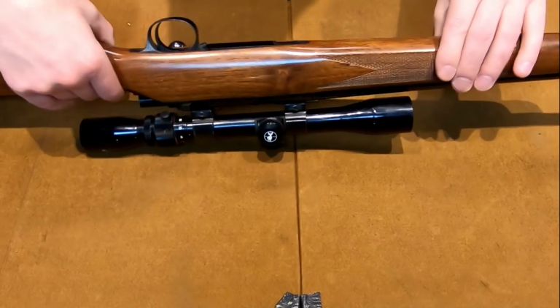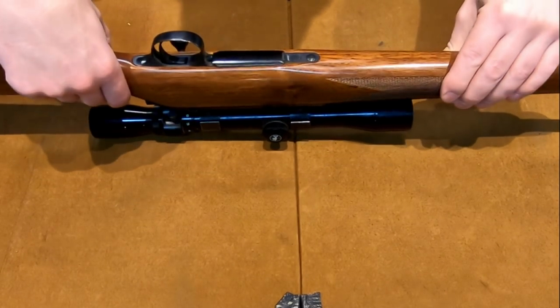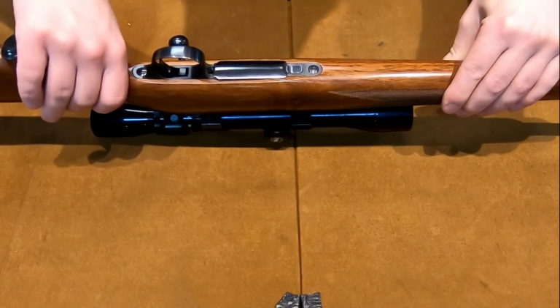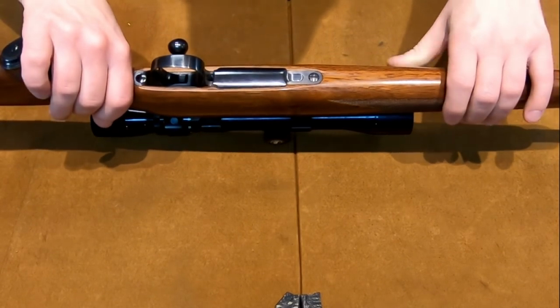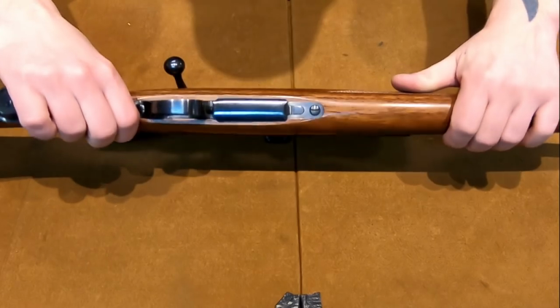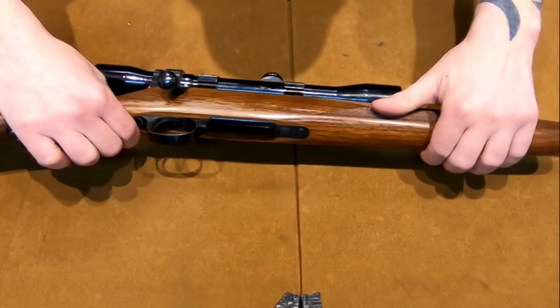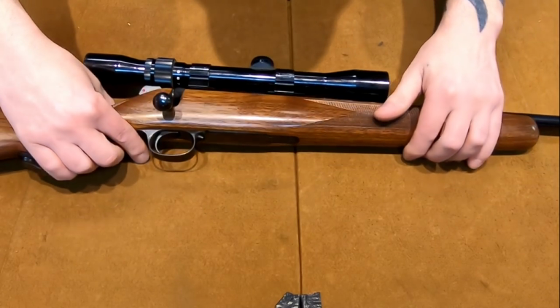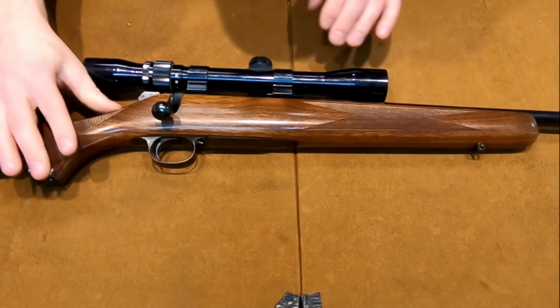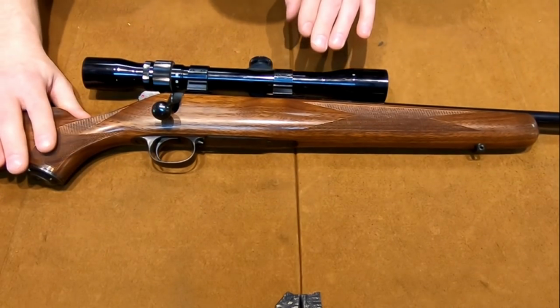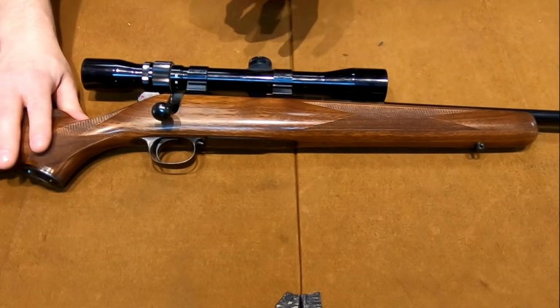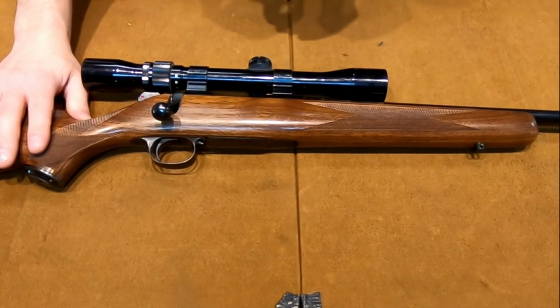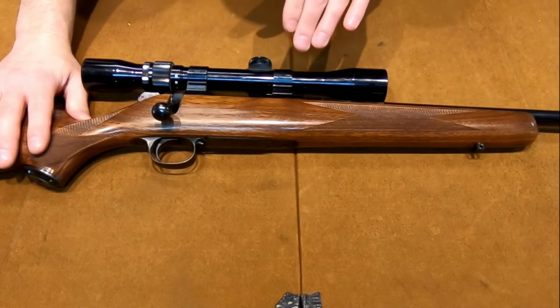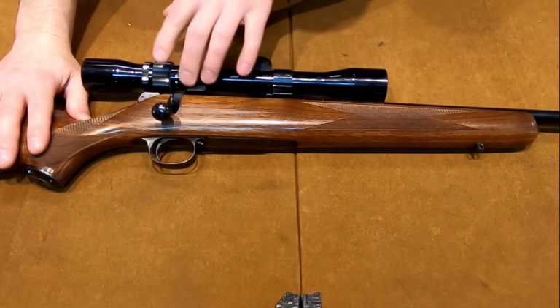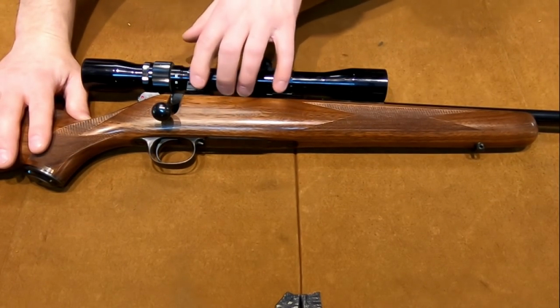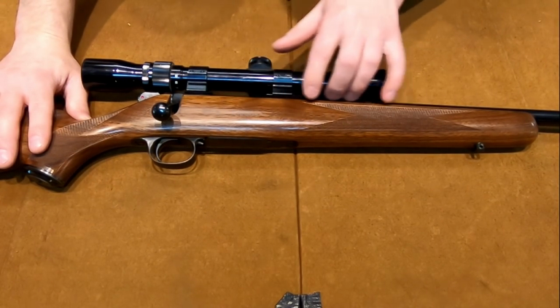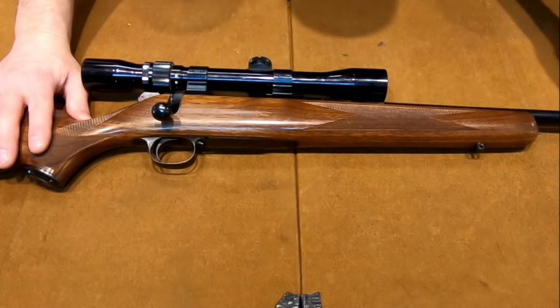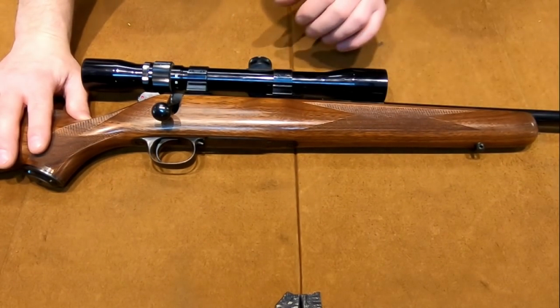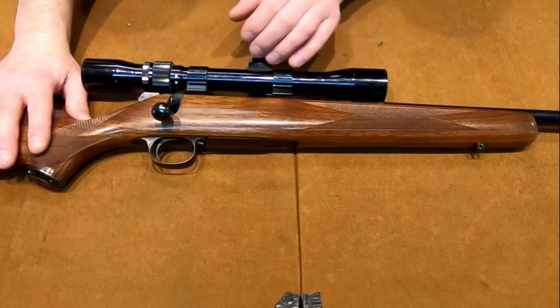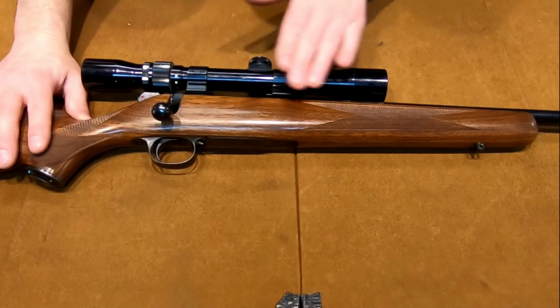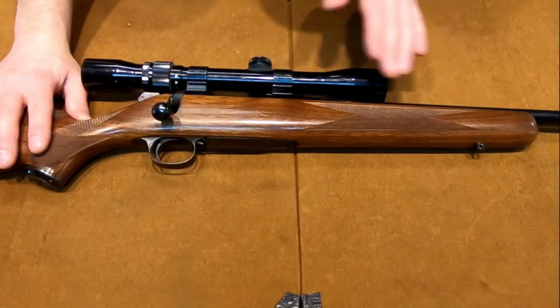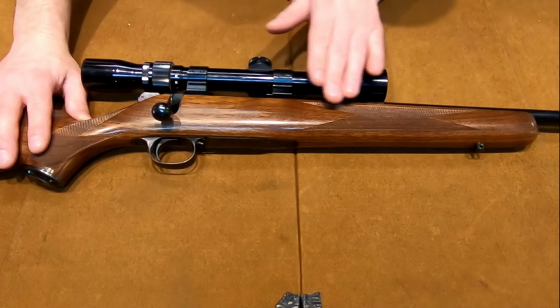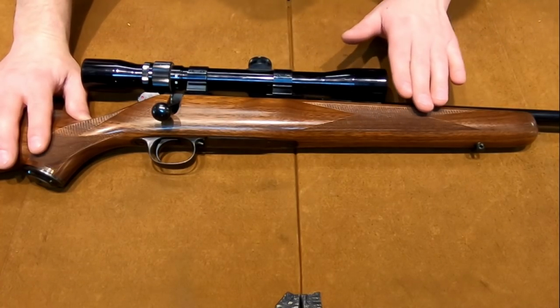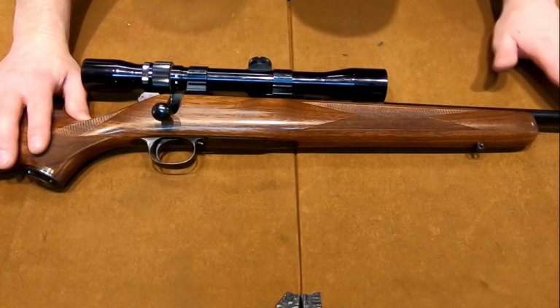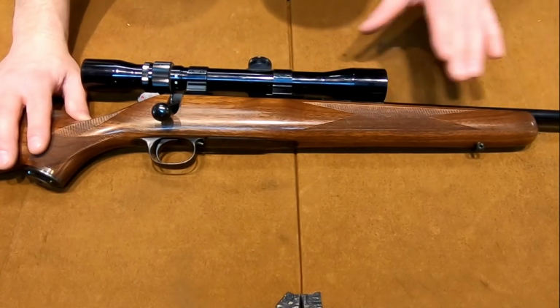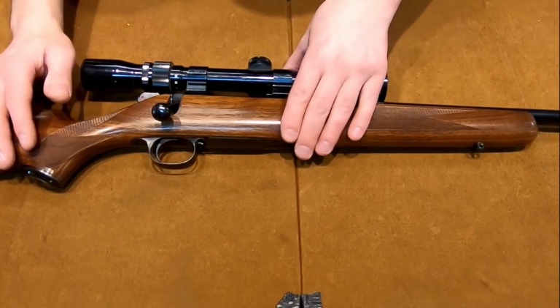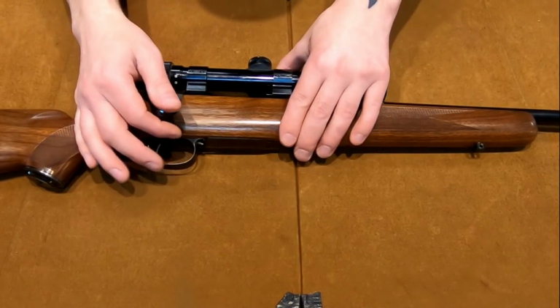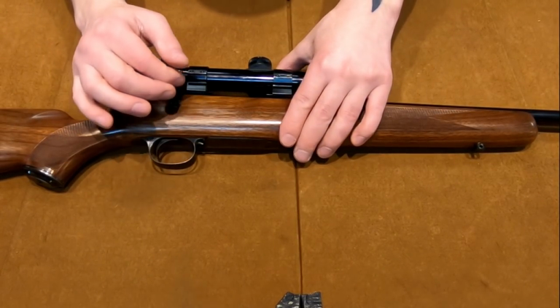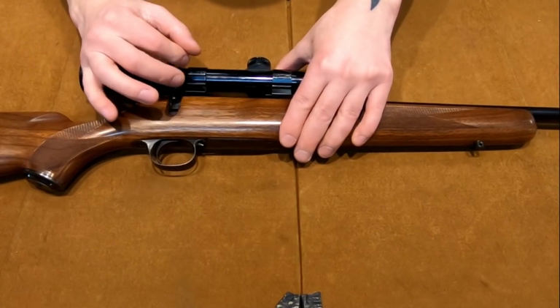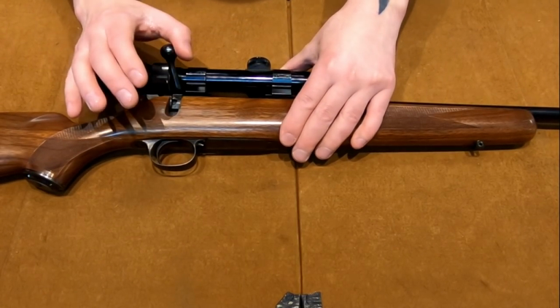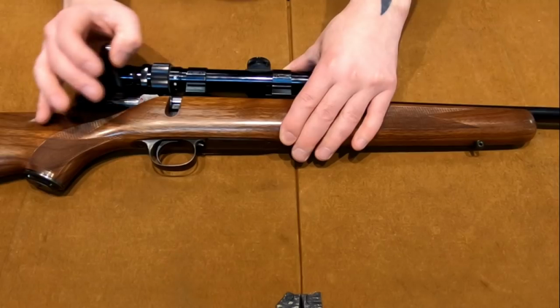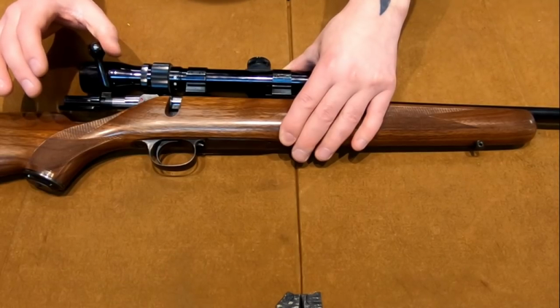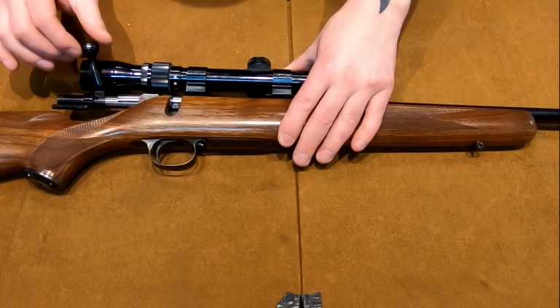The bluing looks amazing. This rifle was neglected badly — there was surface rust on almost the whole thing. After we cleaned it up the bluing still looks great, which gives you an idea of what a good job they did on the bluing.